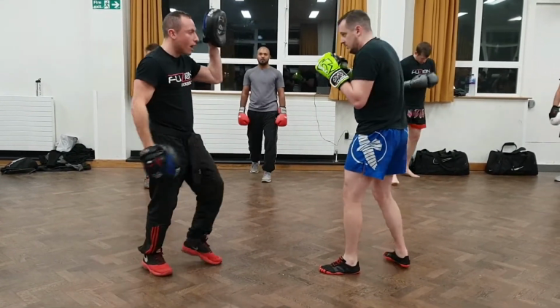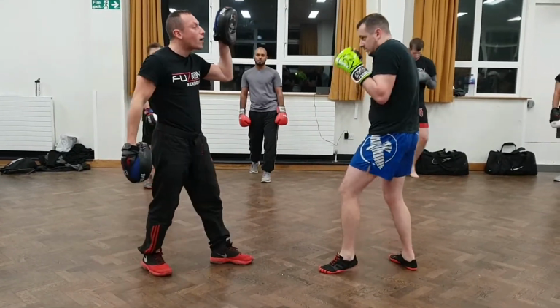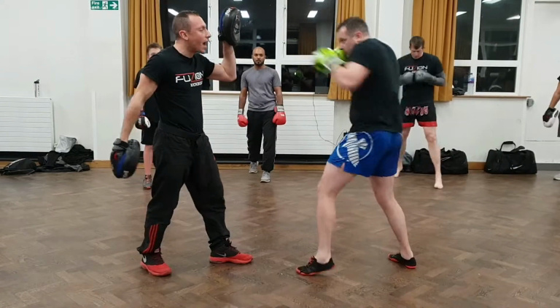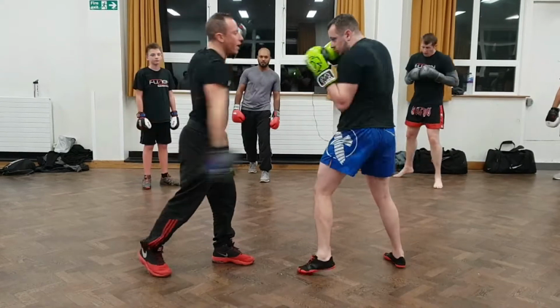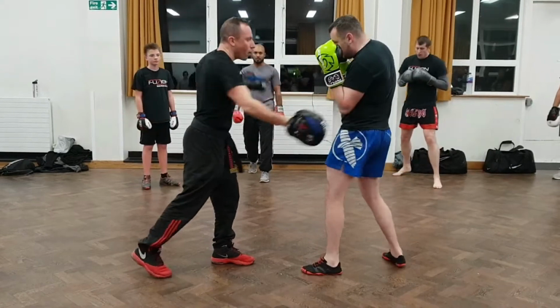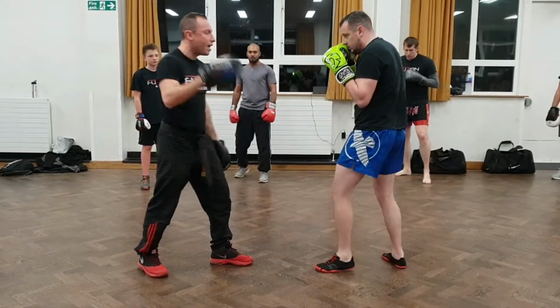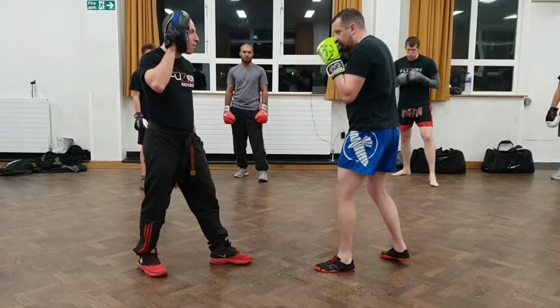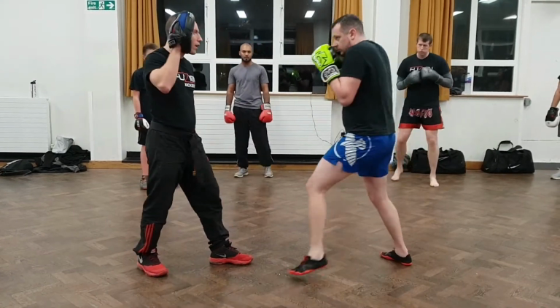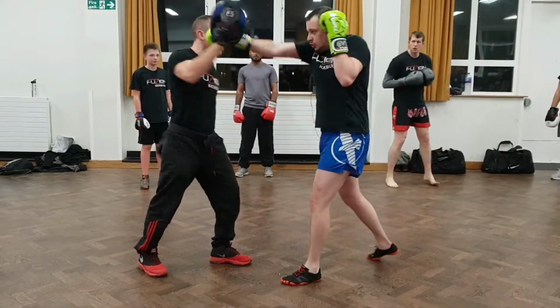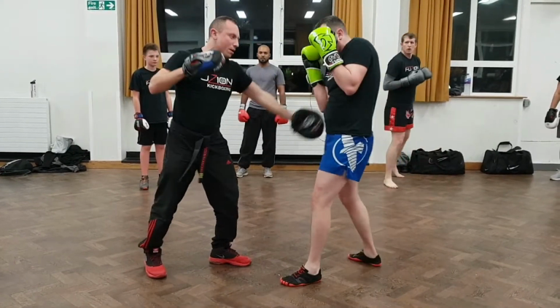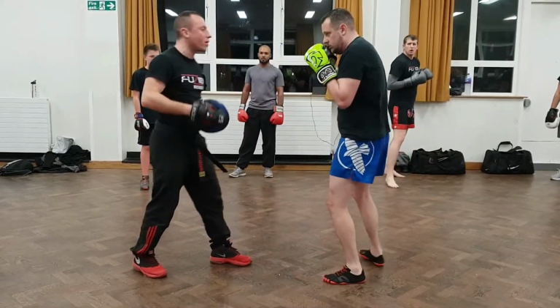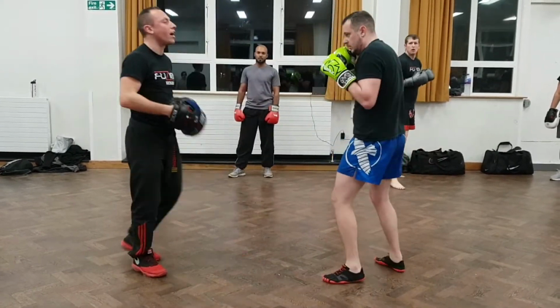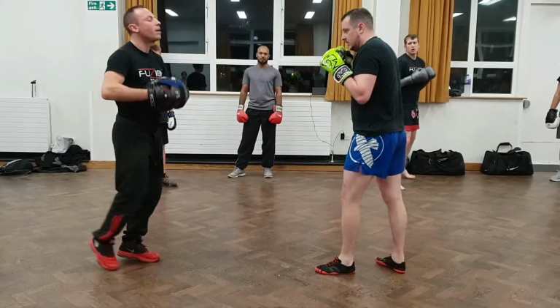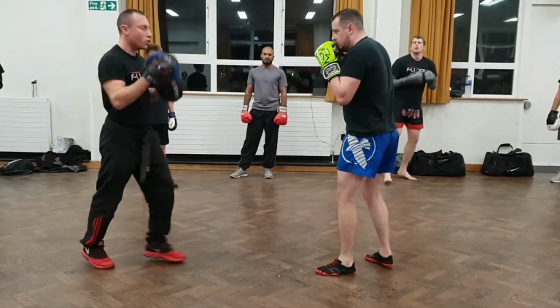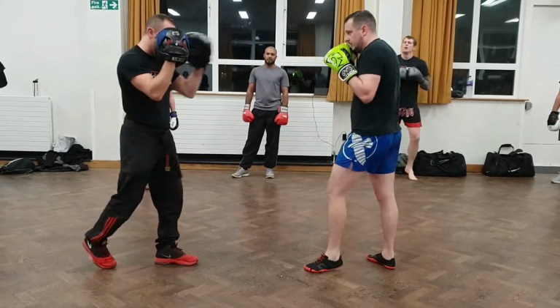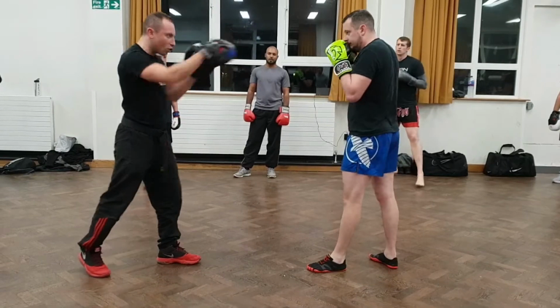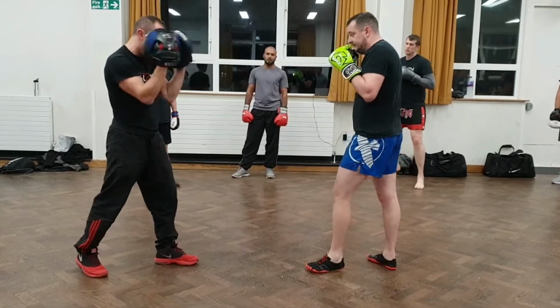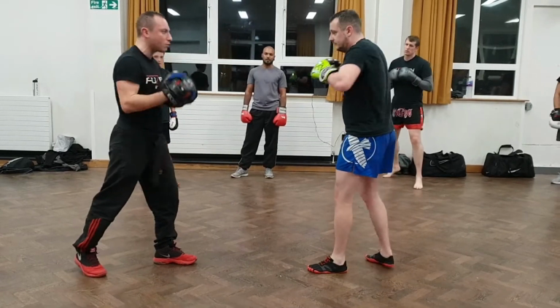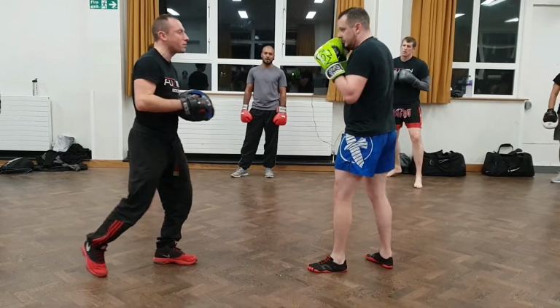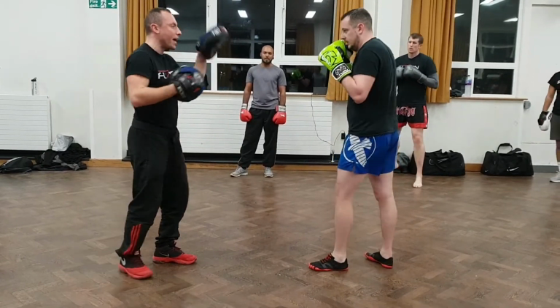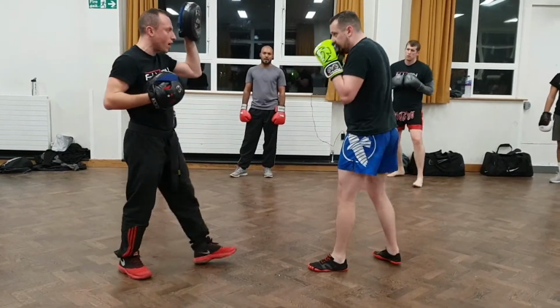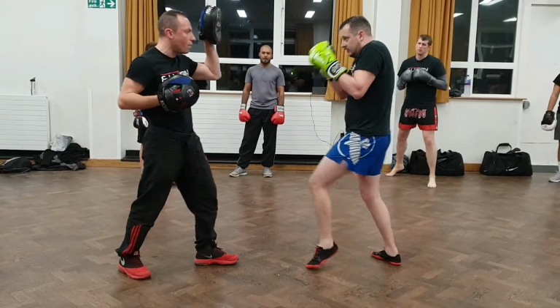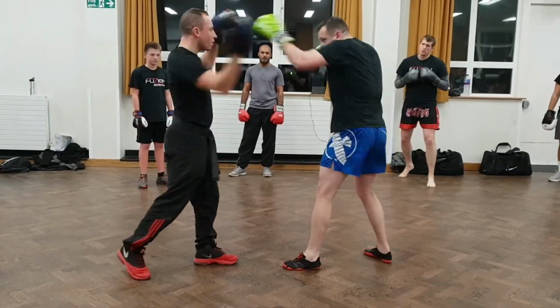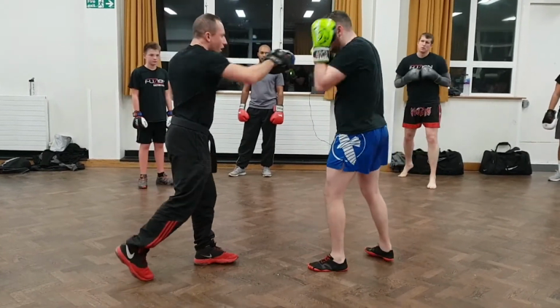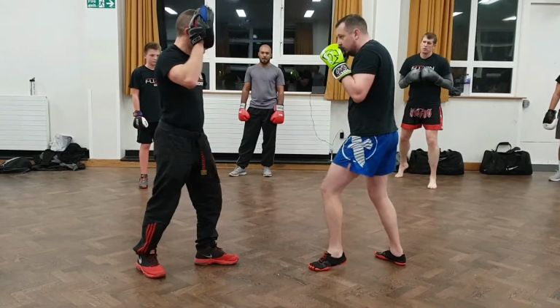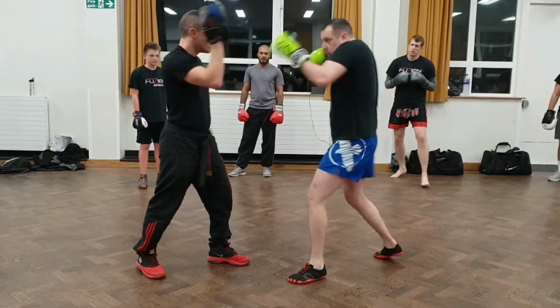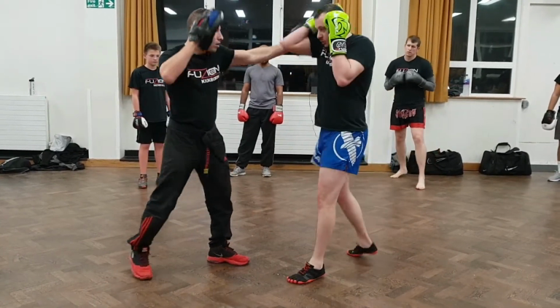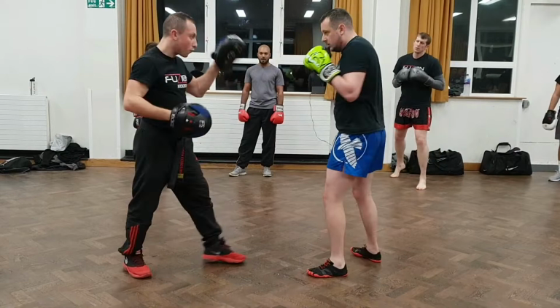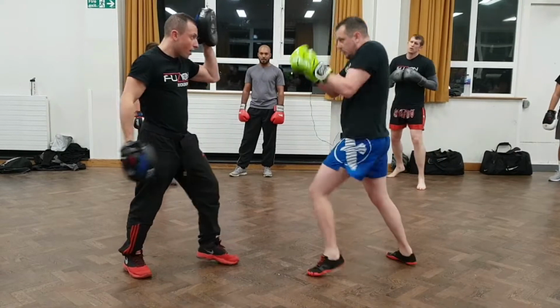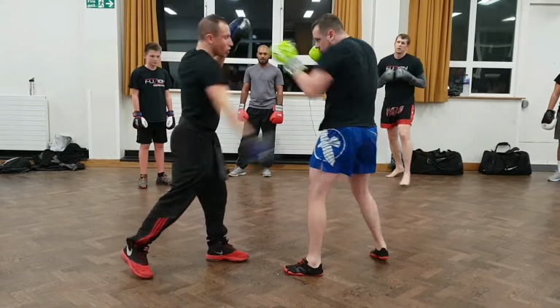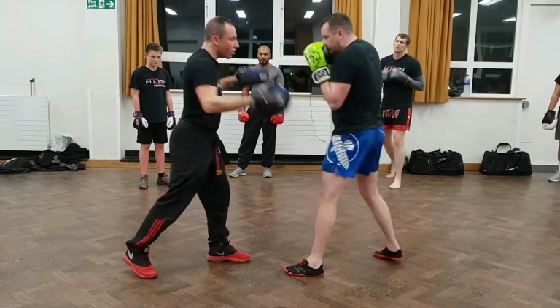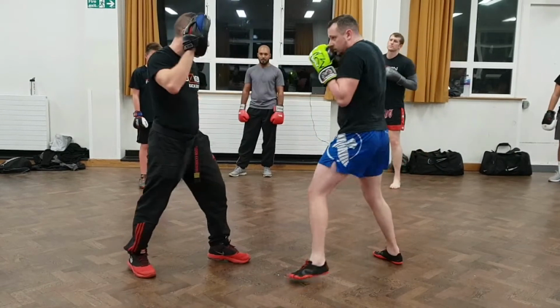So number three: he jabs back in the body. Number four: he crosses, I hit on the body on that side. So you're just making sure there's no gaps. So he goes: one, two, three, and four.